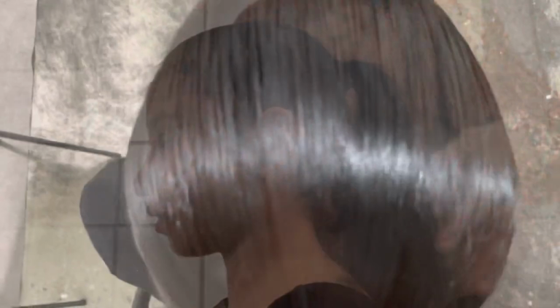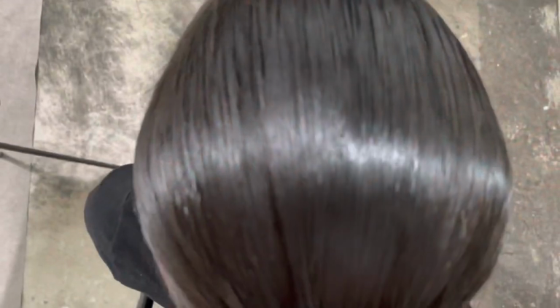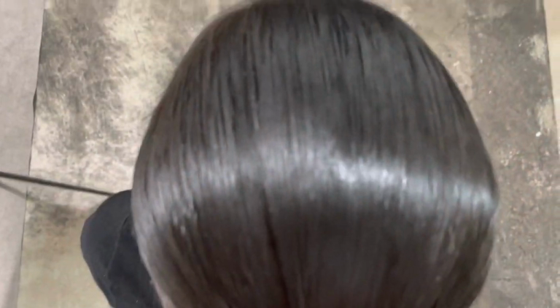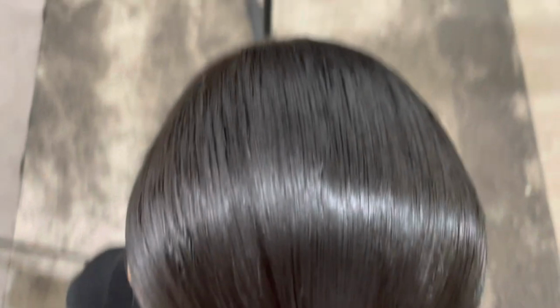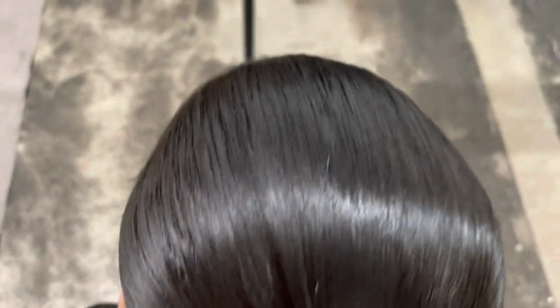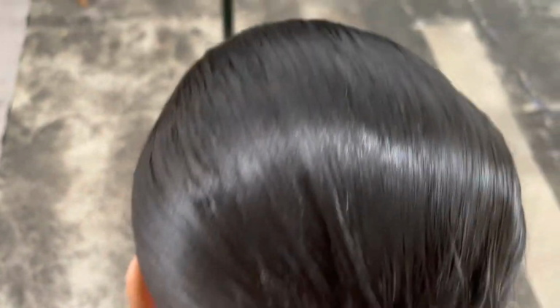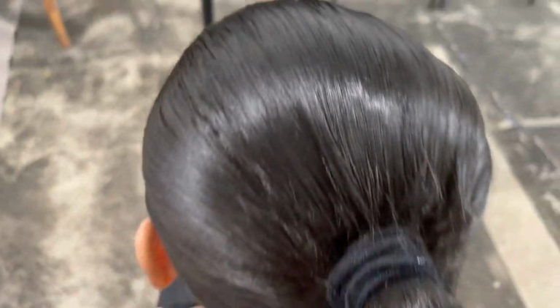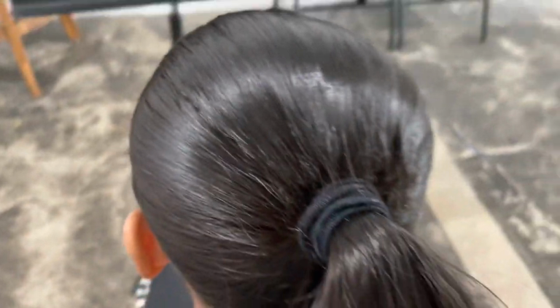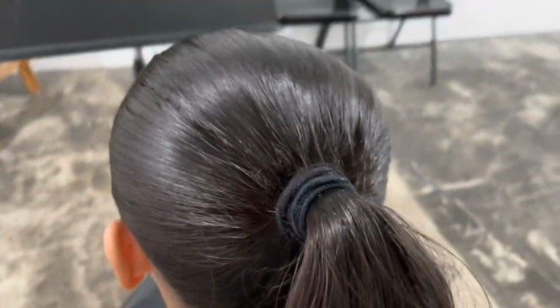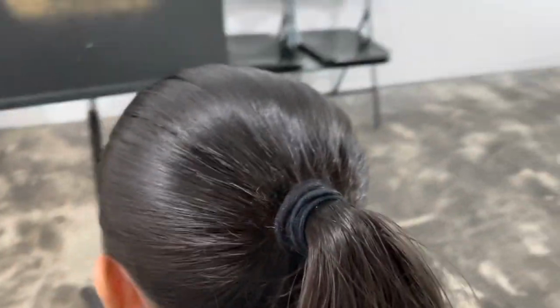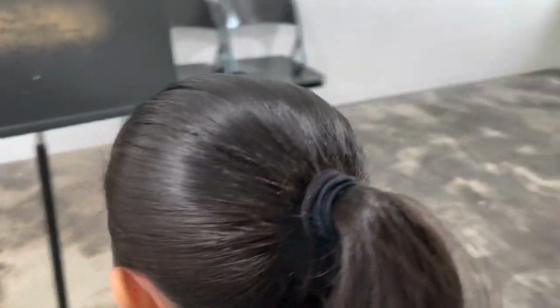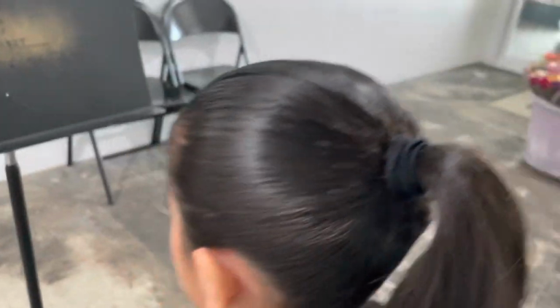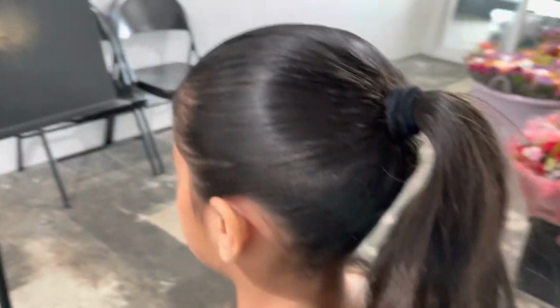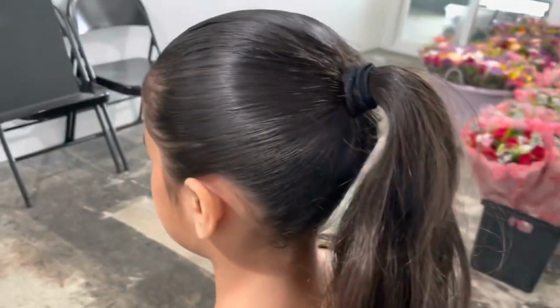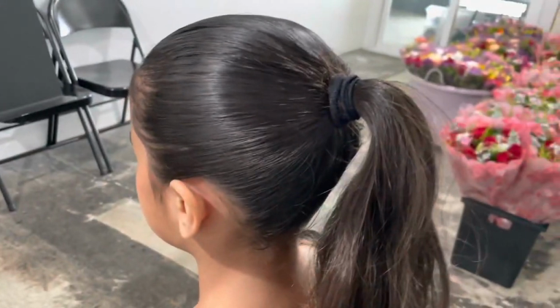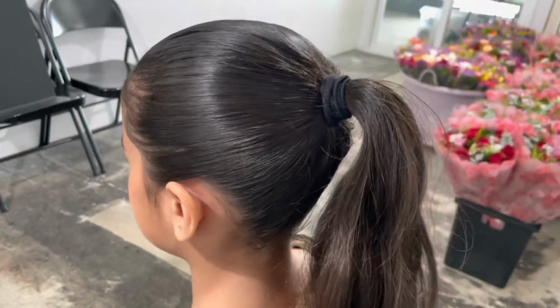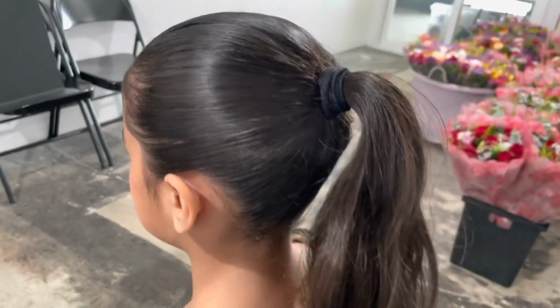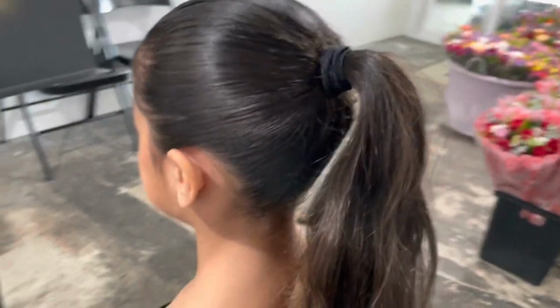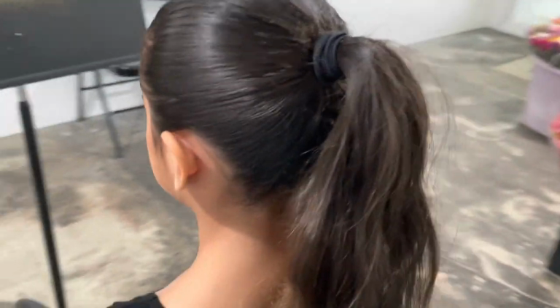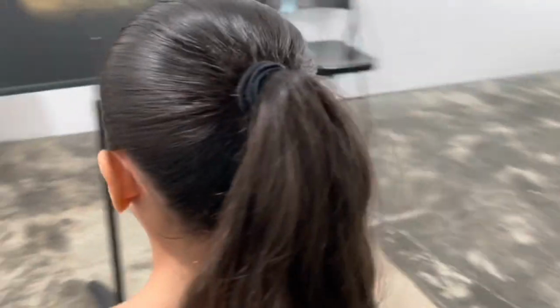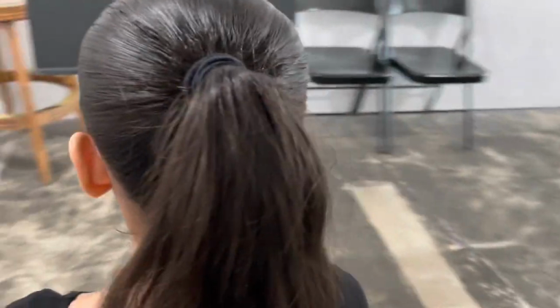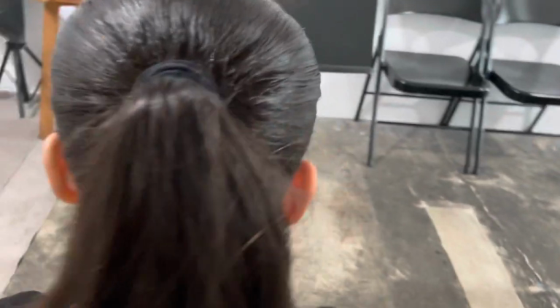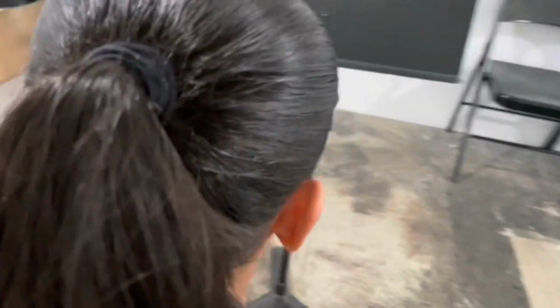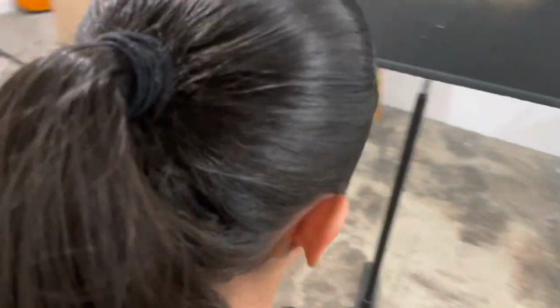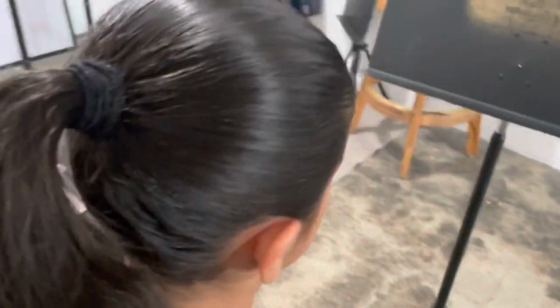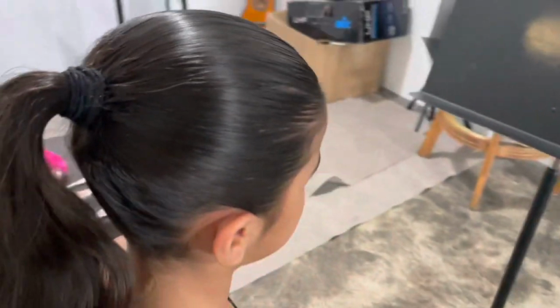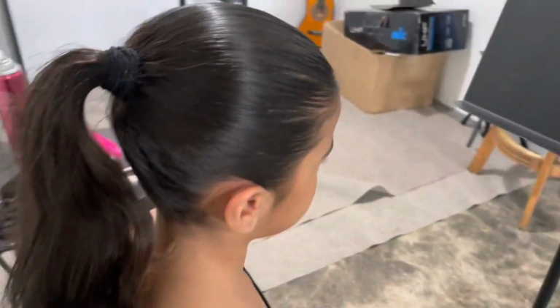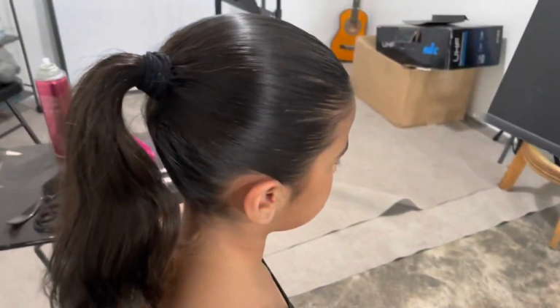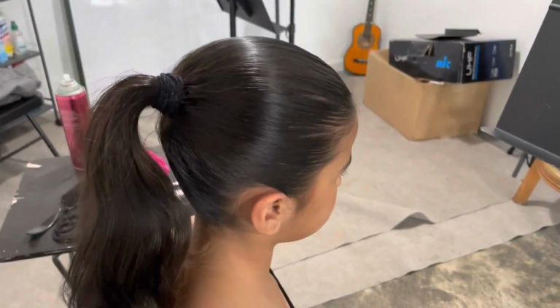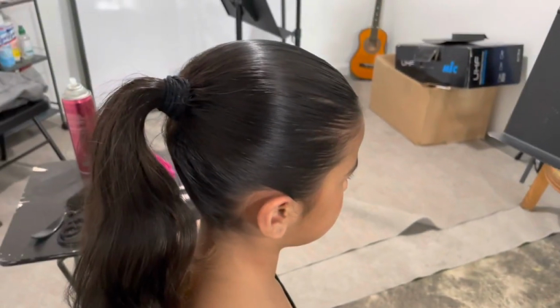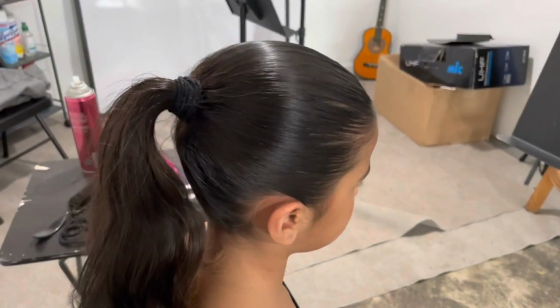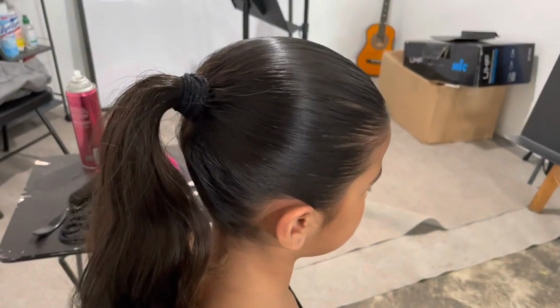And there you go. Here's an up-close look — no hair sticking out, everything's nice and tight, and there's tons of hairspray for grip.